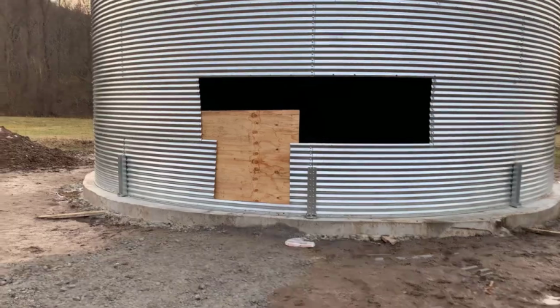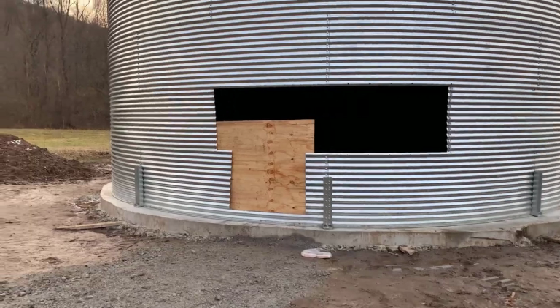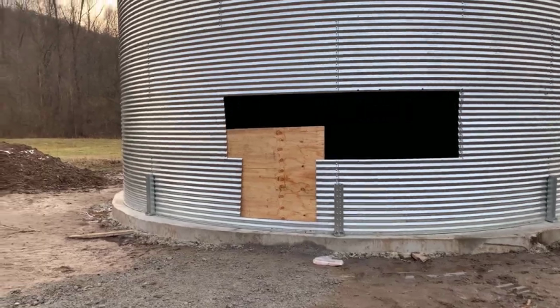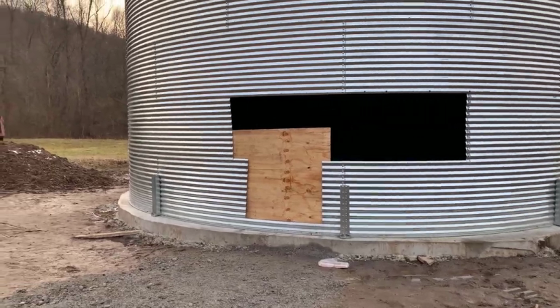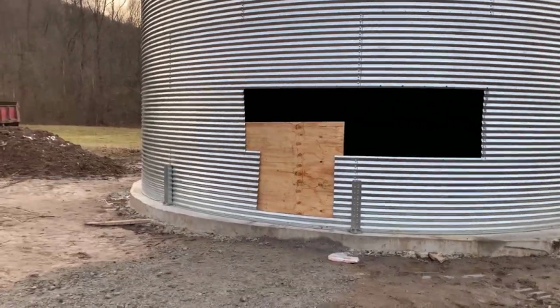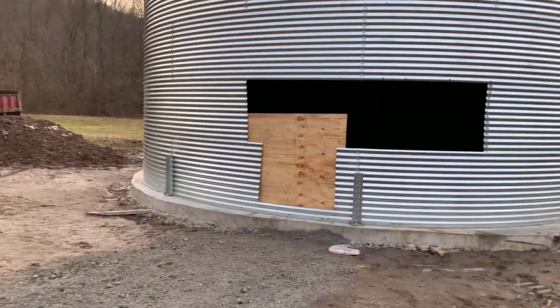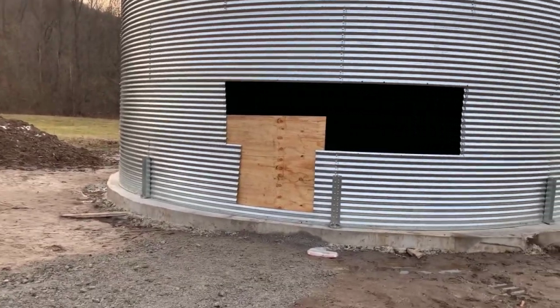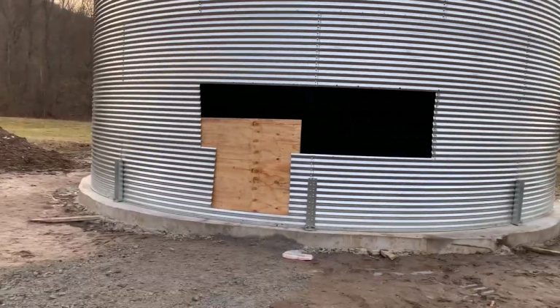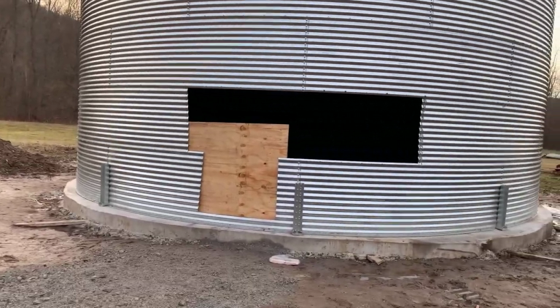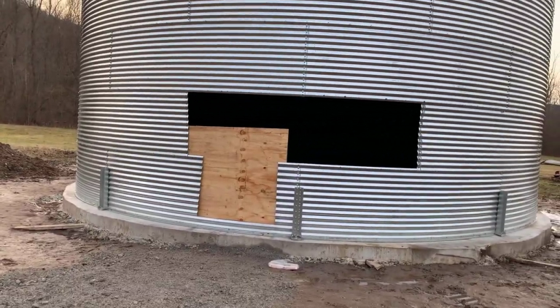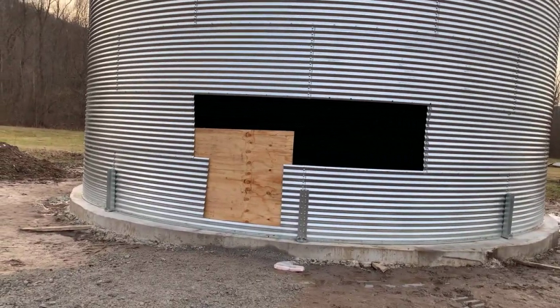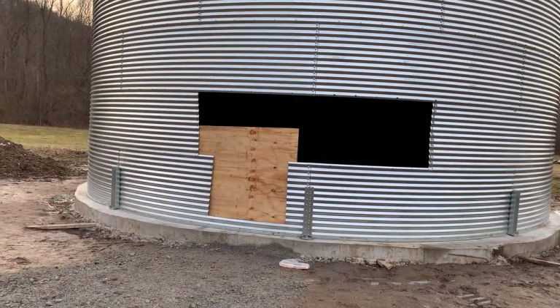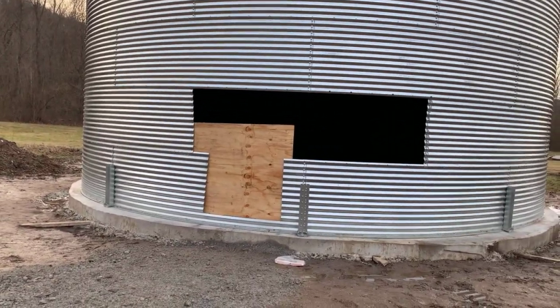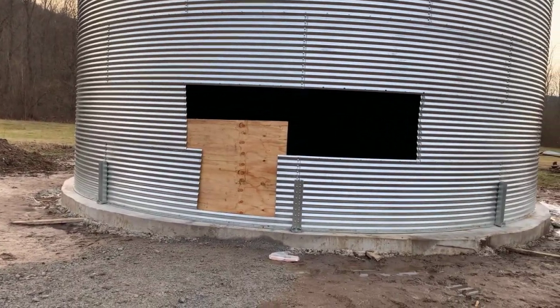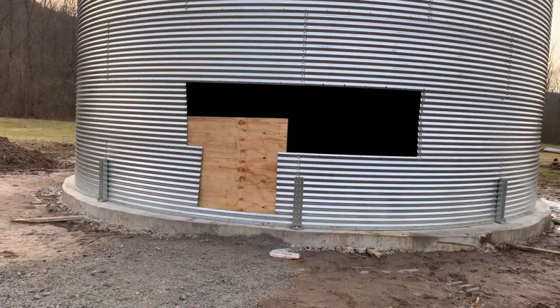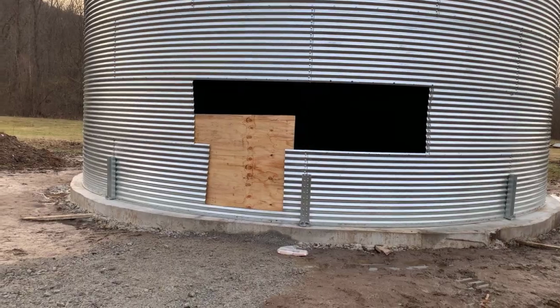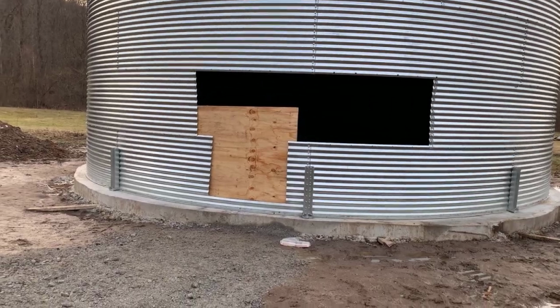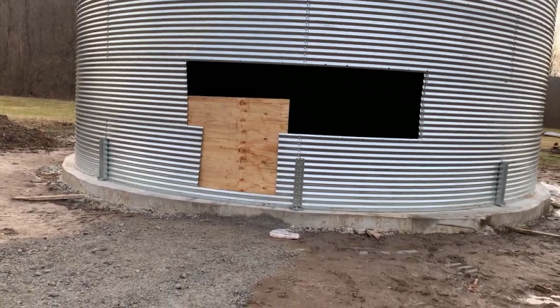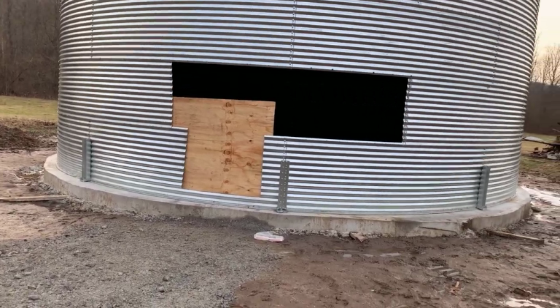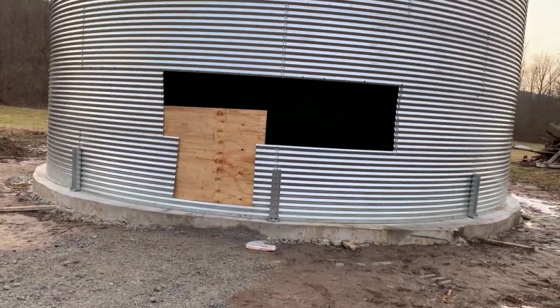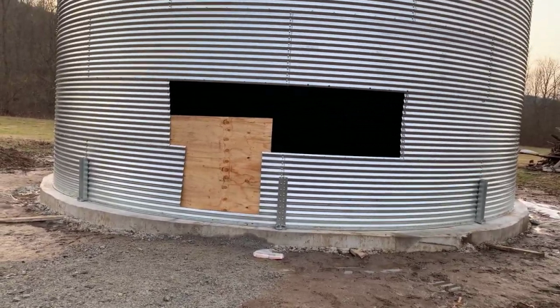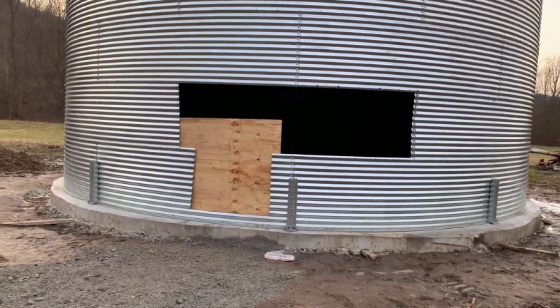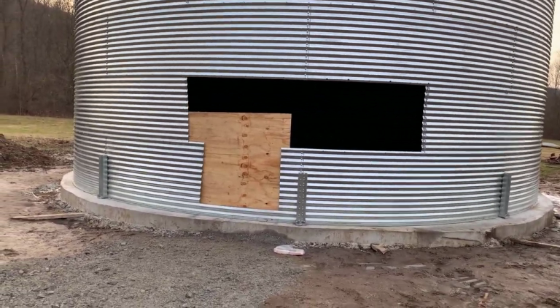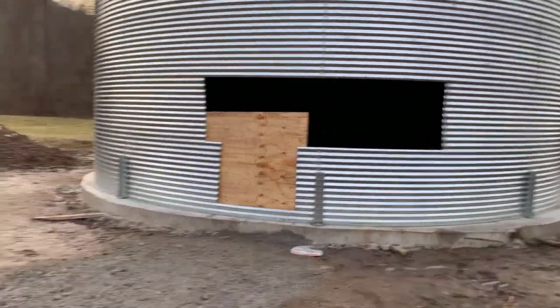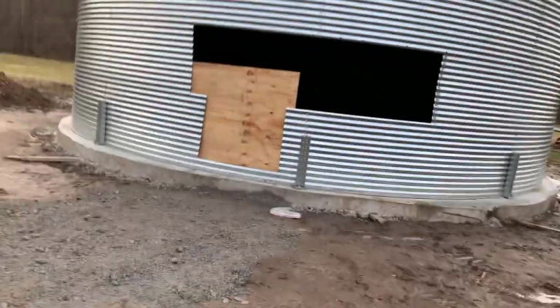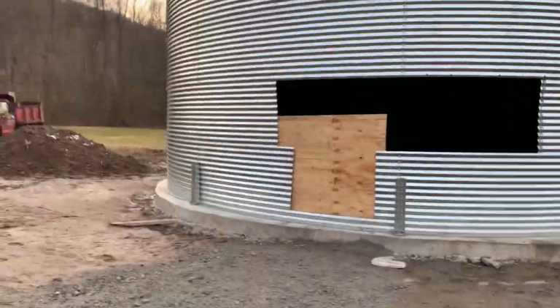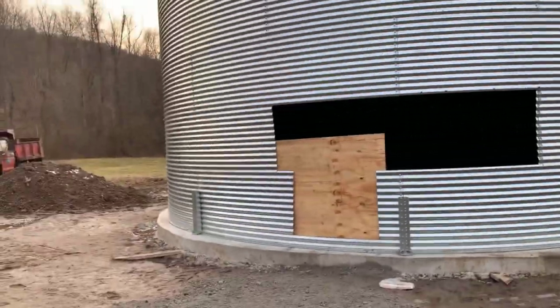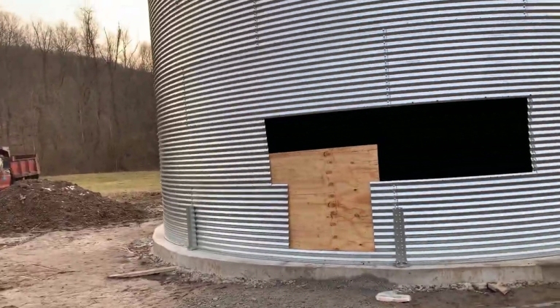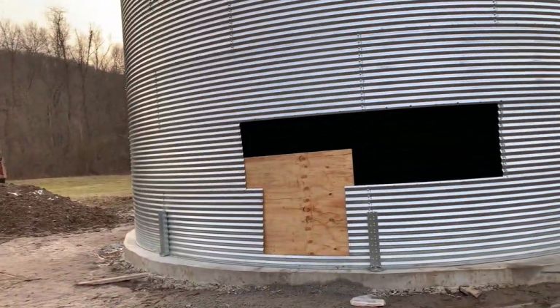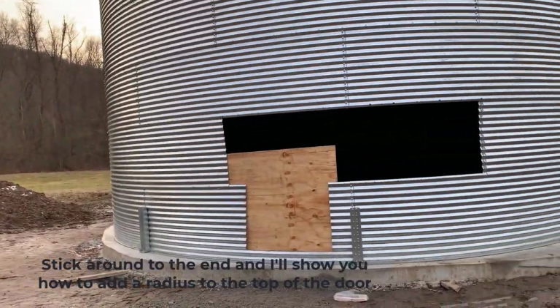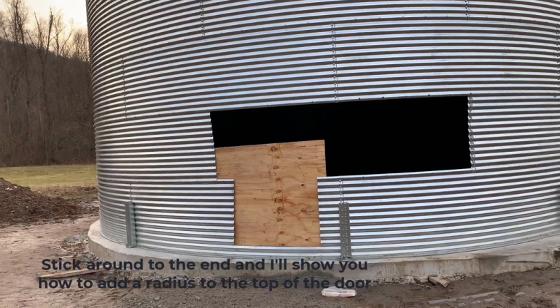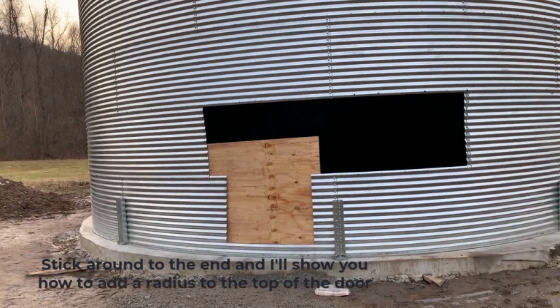The grain bin is up and ready to go. Now it's our turn to do our part to turn this into a living area. This is what we're going to create — a VRBO or short-term rental.